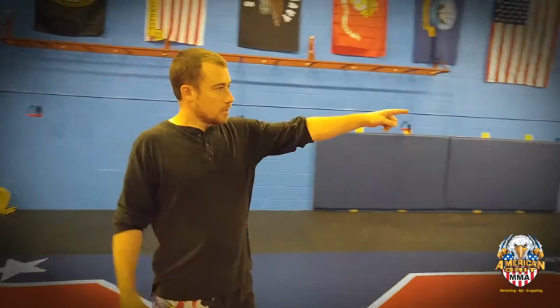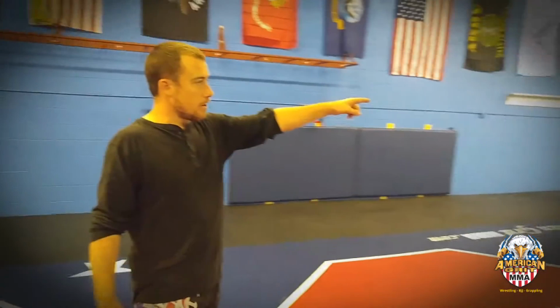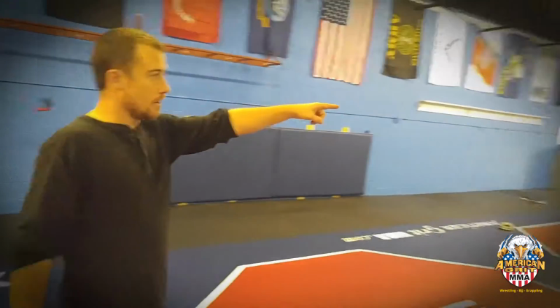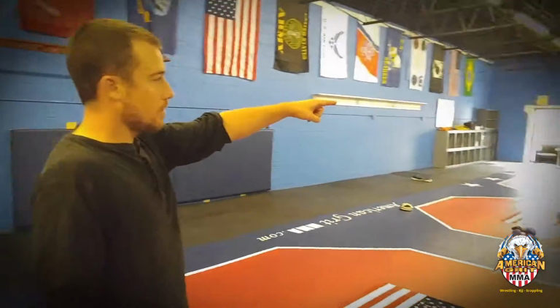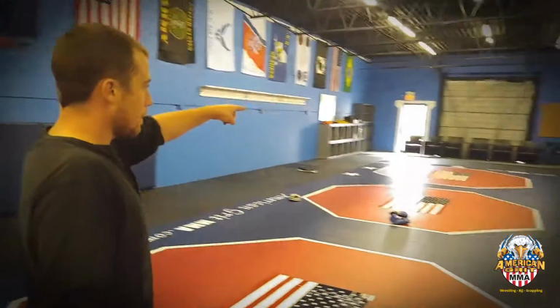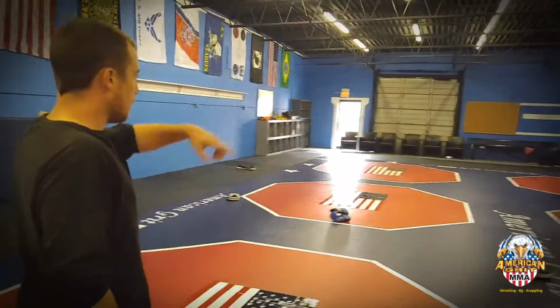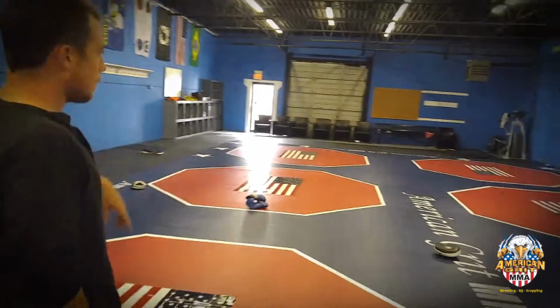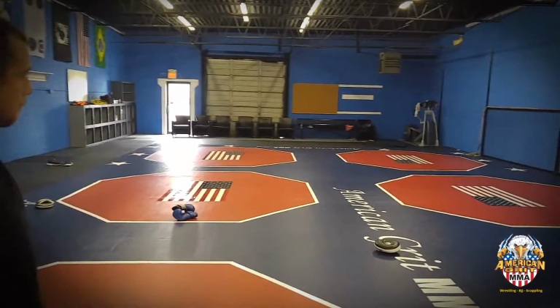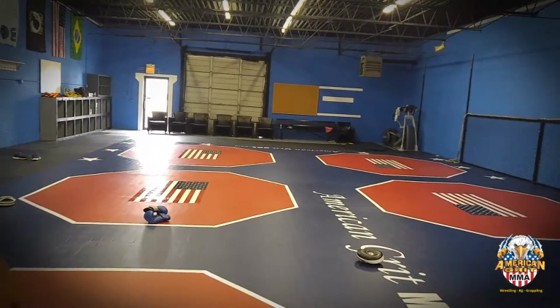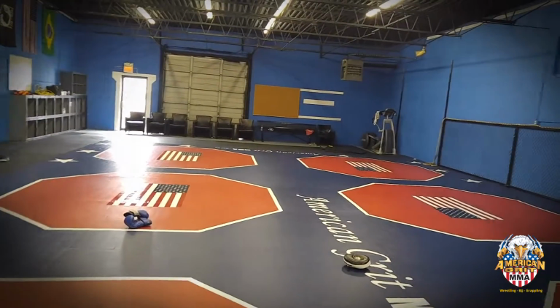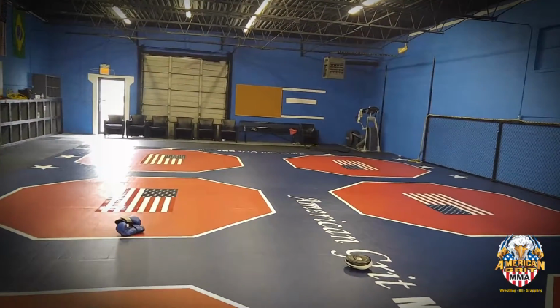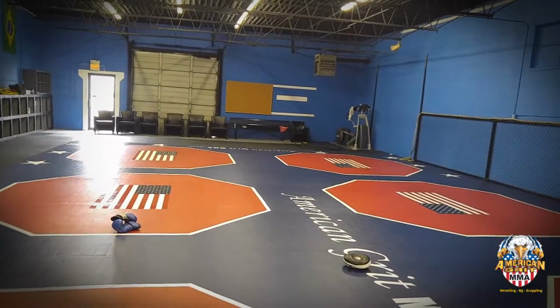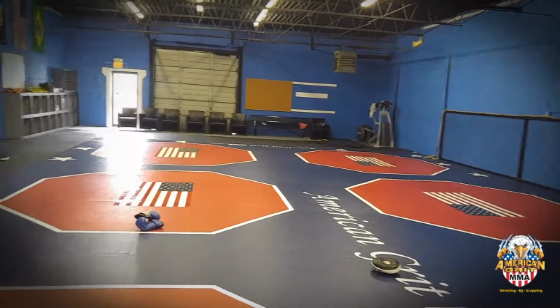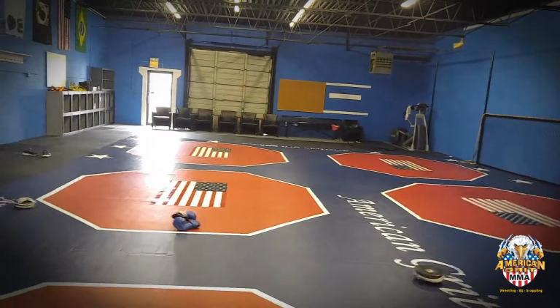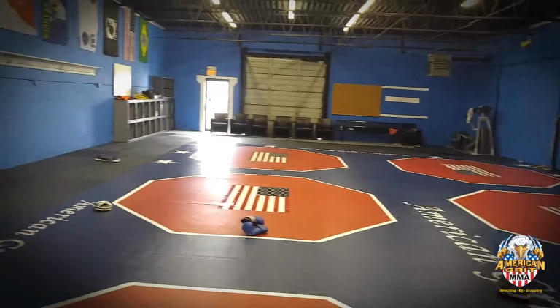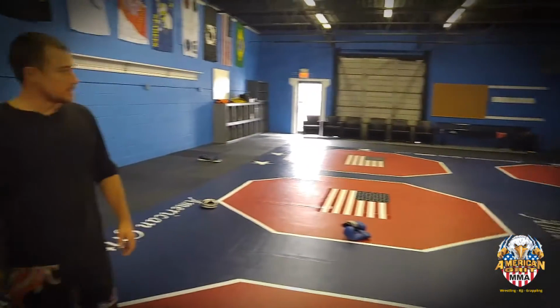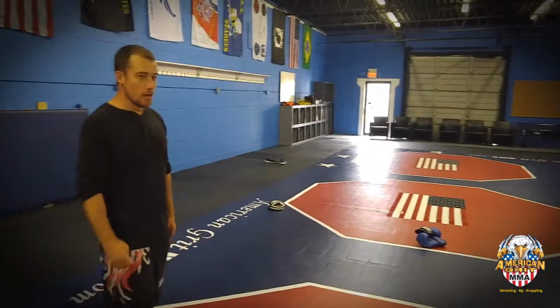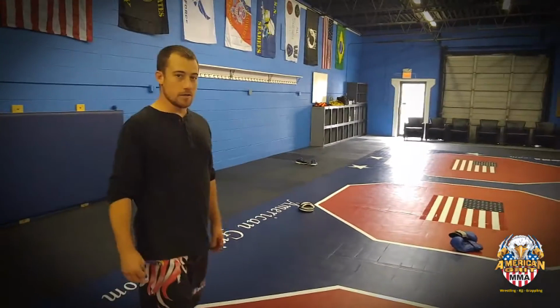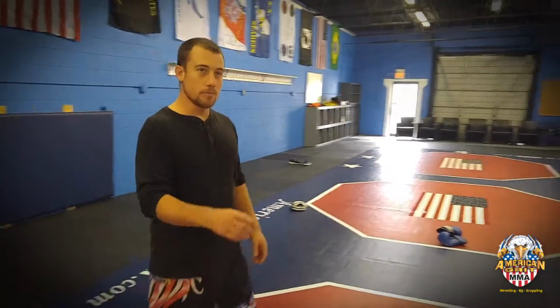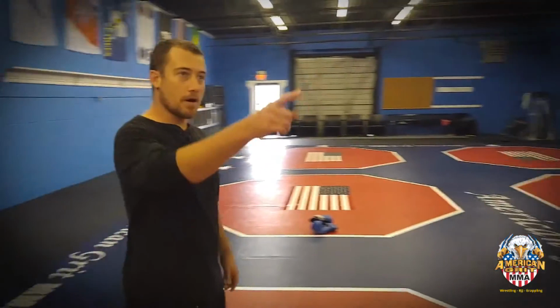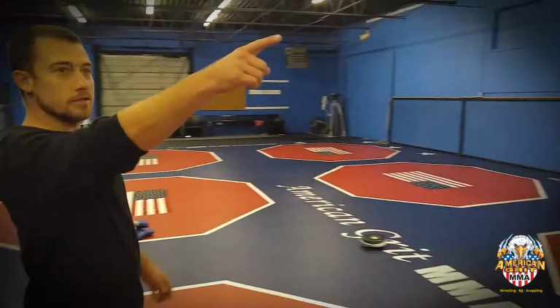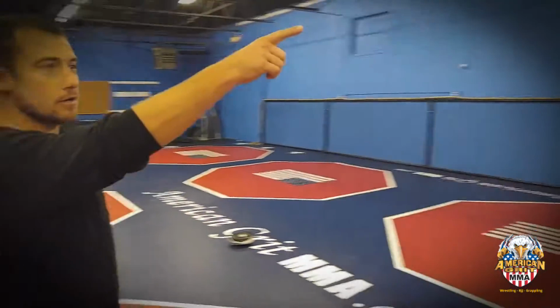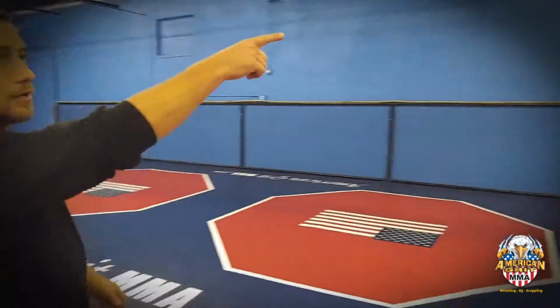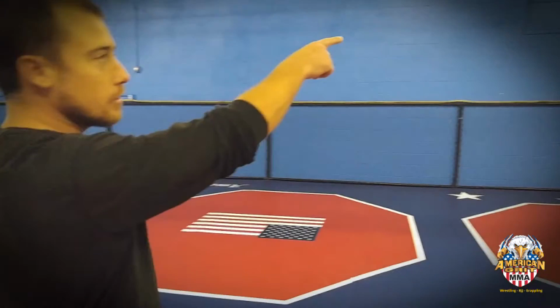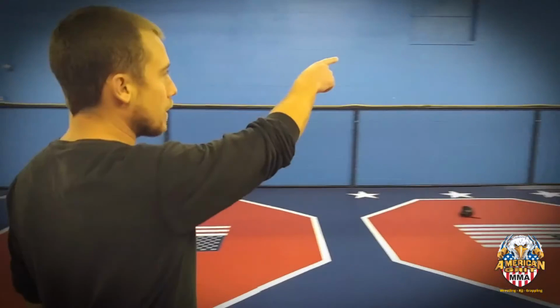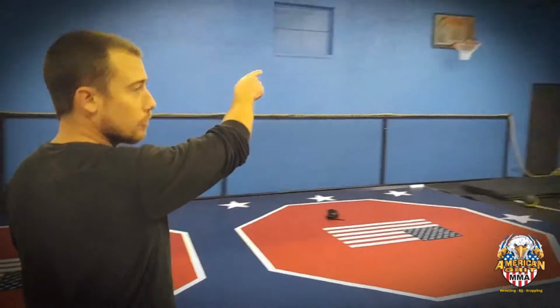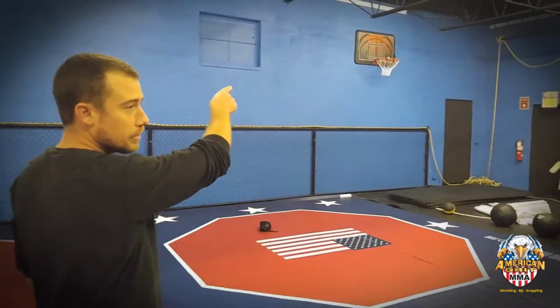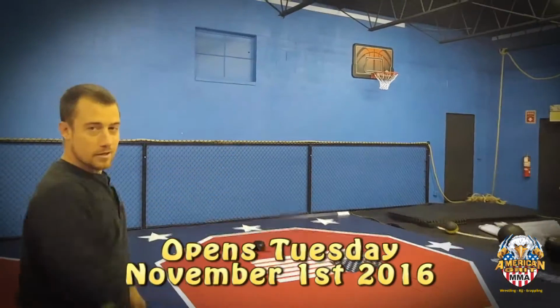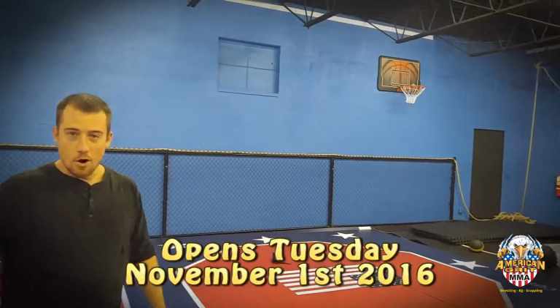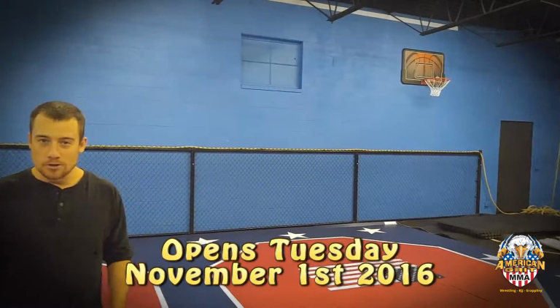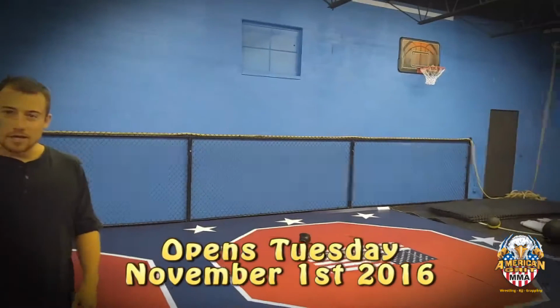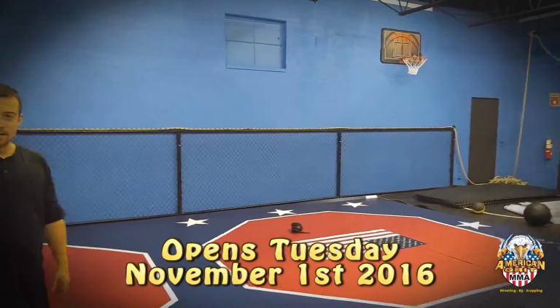There's a seated area up there, and we'll have a couple more things — bulletin boards, whiteboards, stuff like that. And the most important part is our brand new basketball hoop over here. We're open on Tuesday, see you guys then.